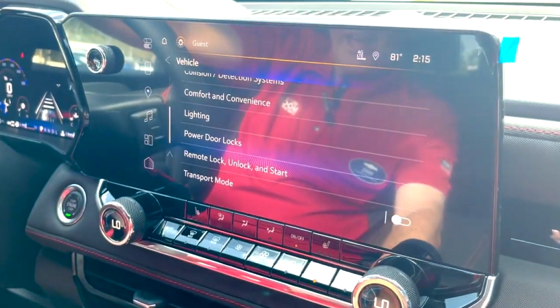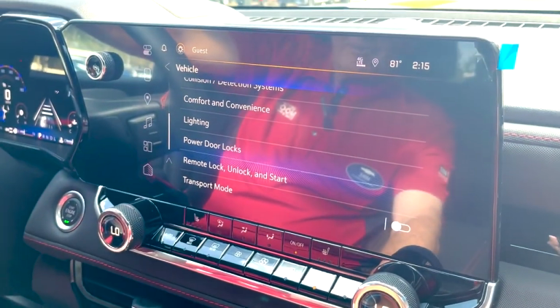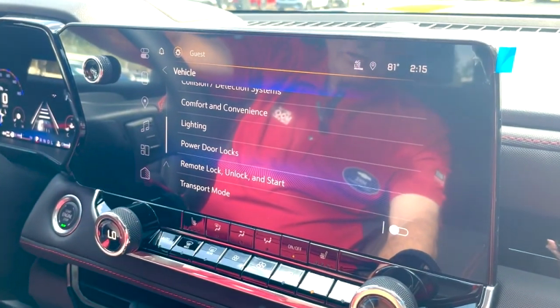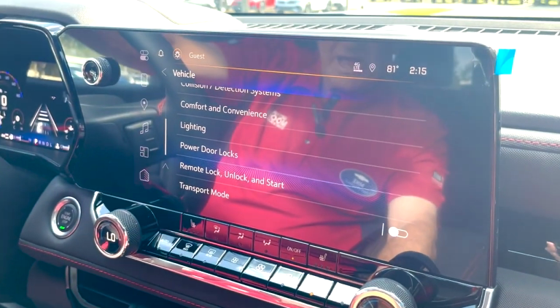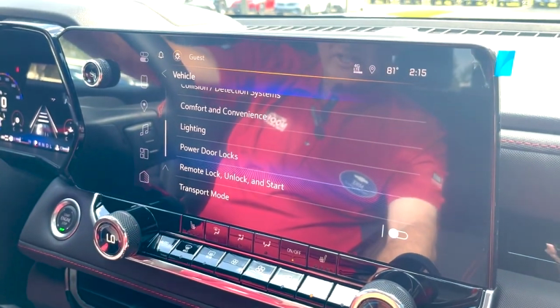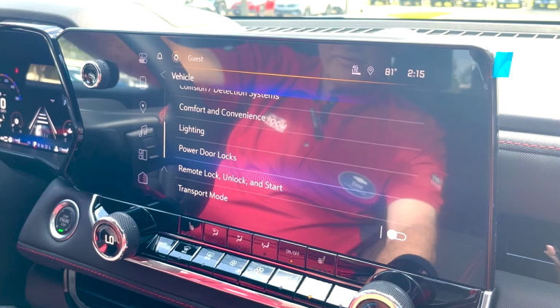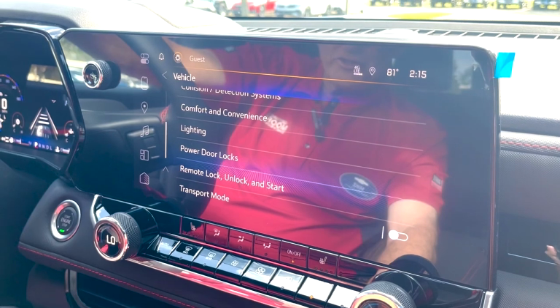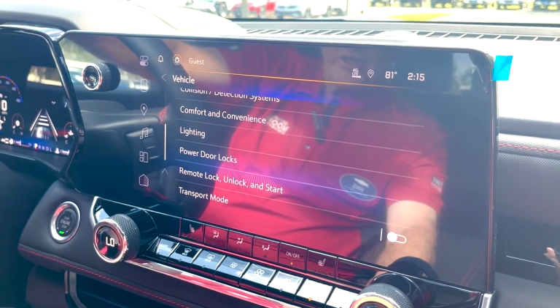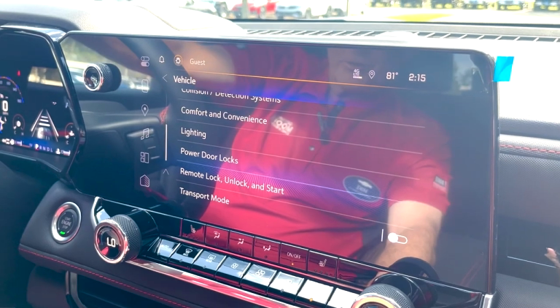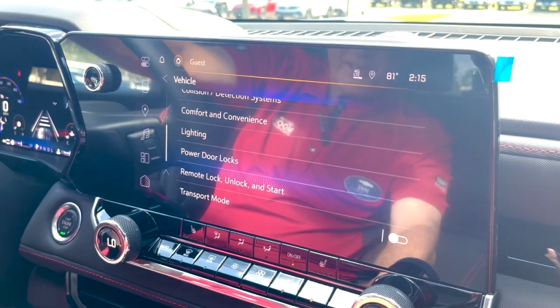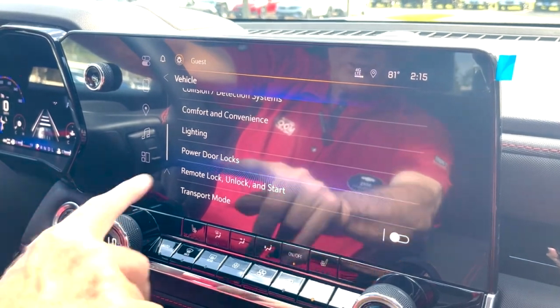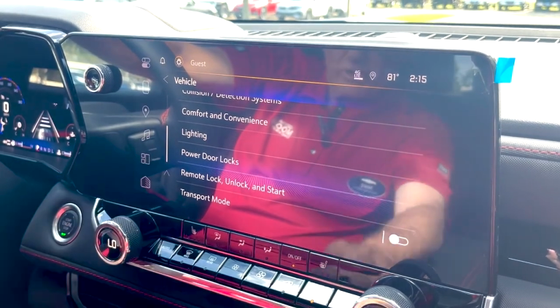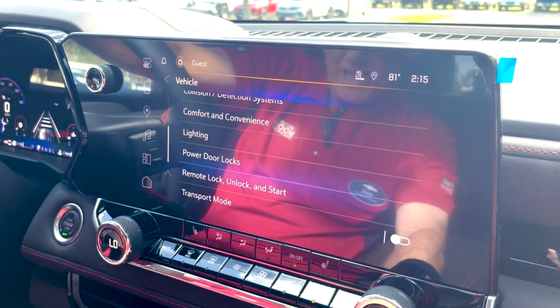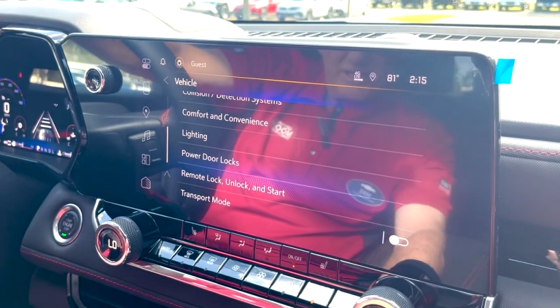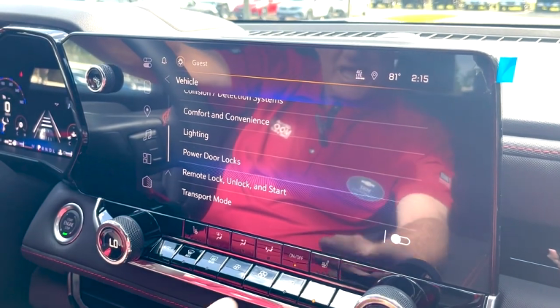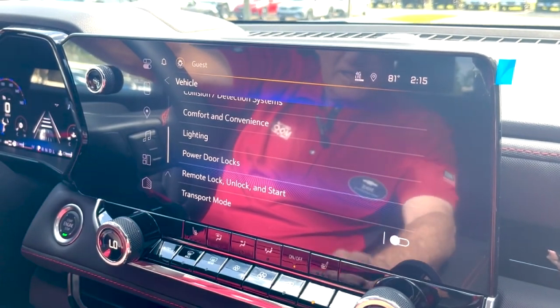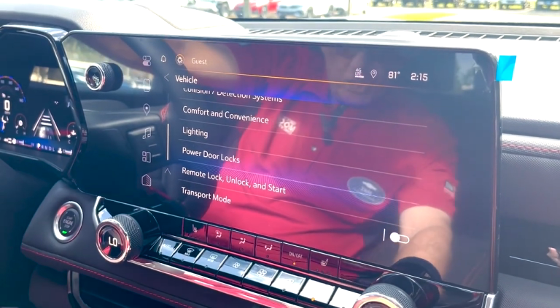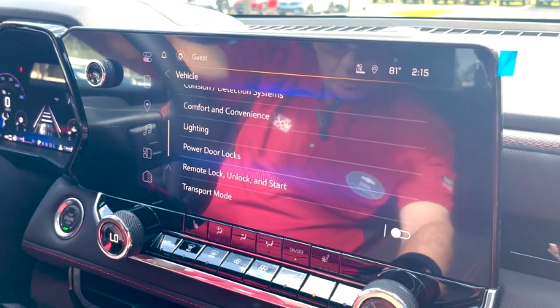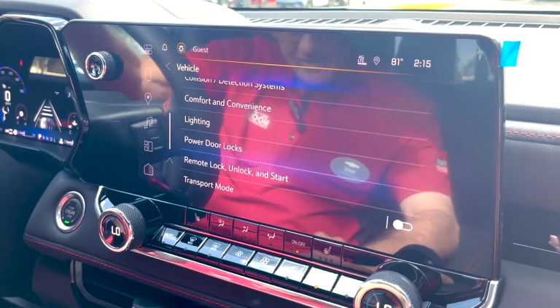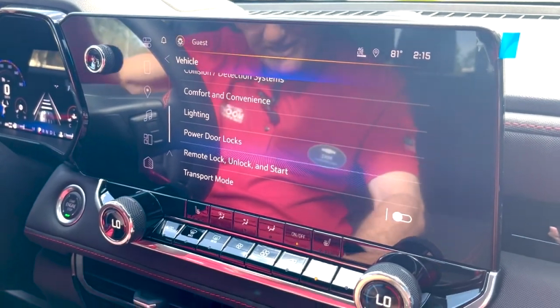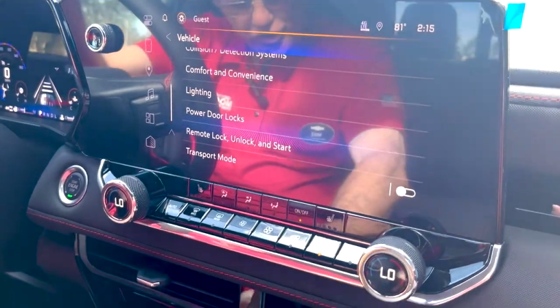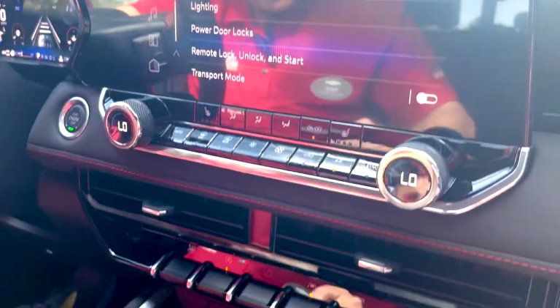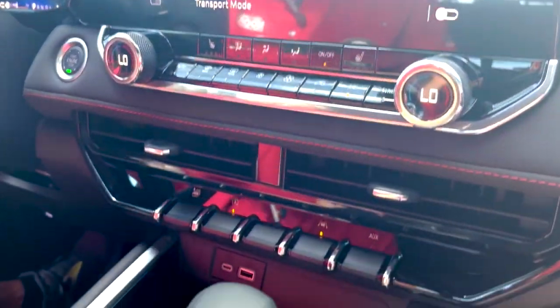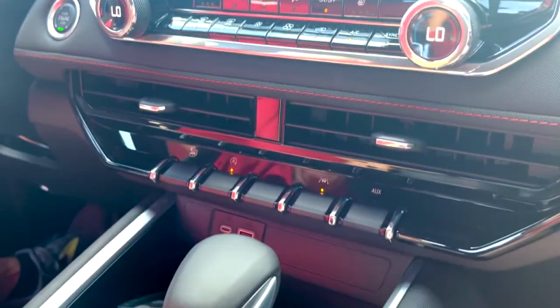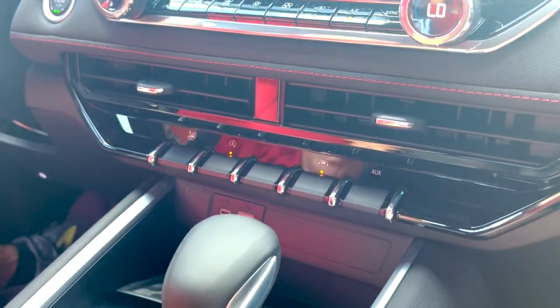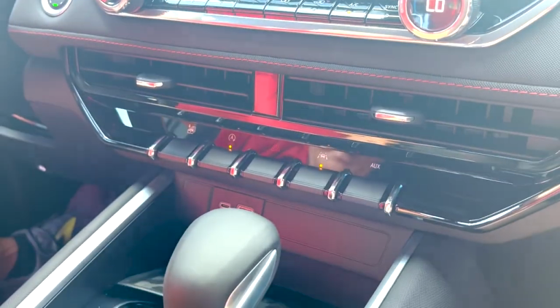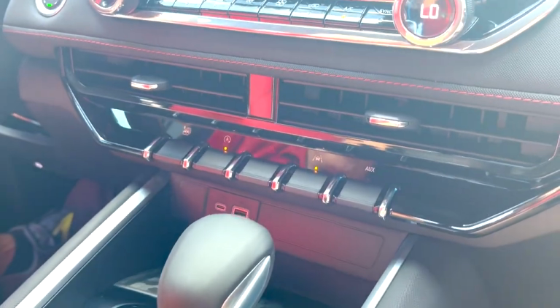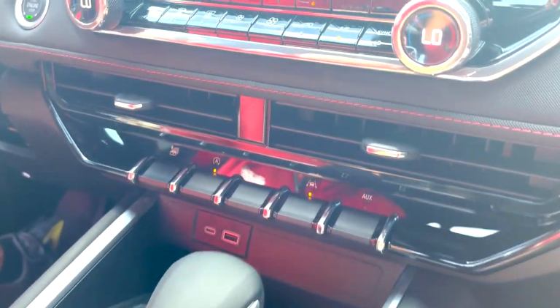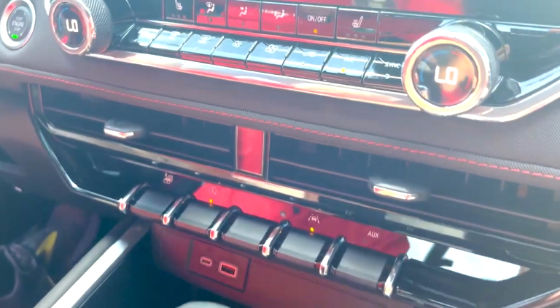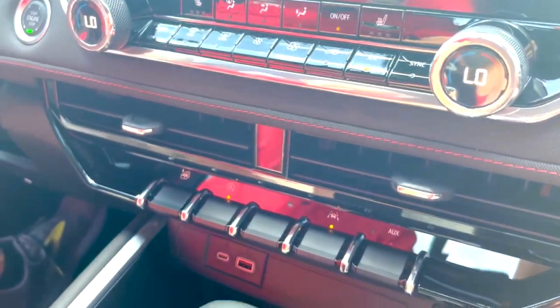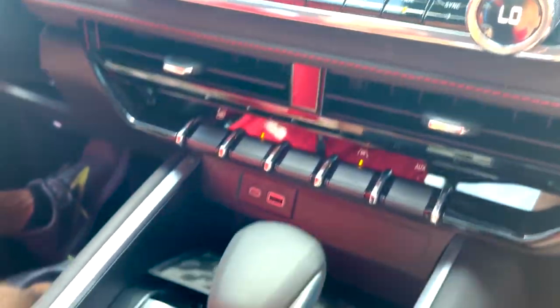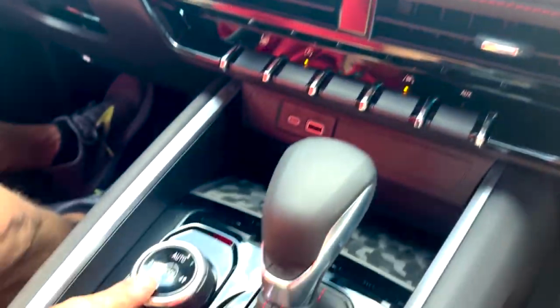You have power door locks, comfort and convenience features, remote lock and unlock, dual AC, and a phone charger. It has full high and full low four-wheel drive.